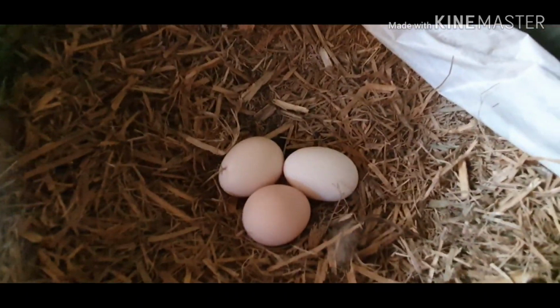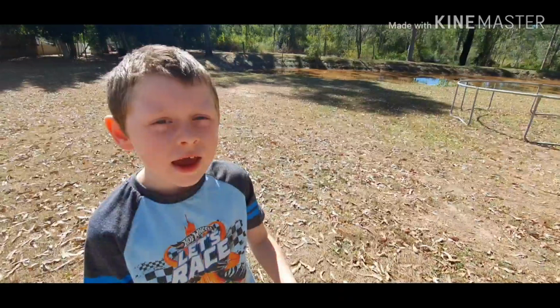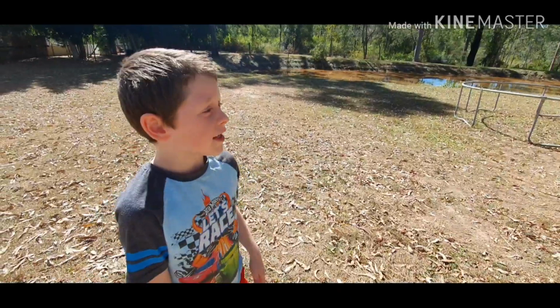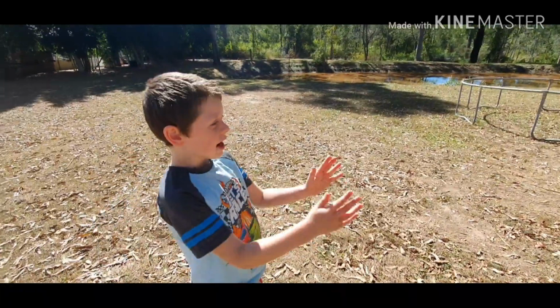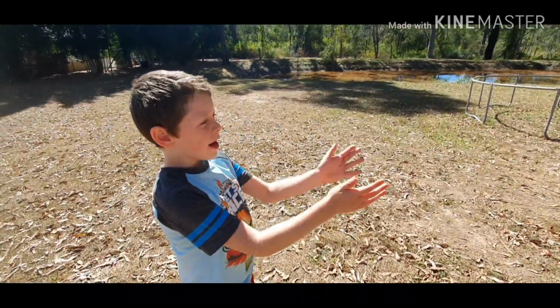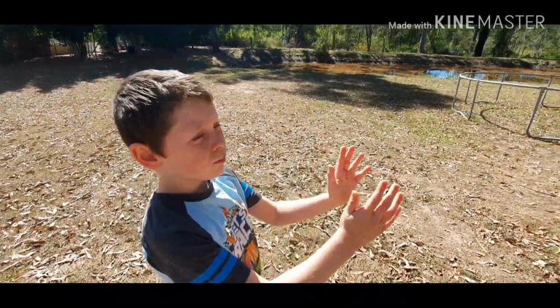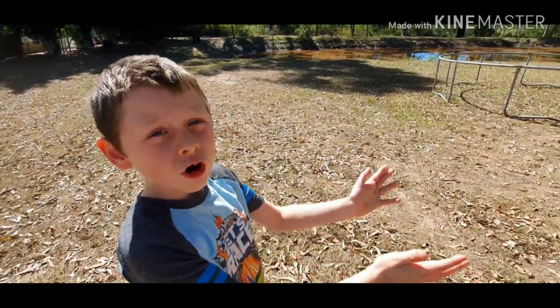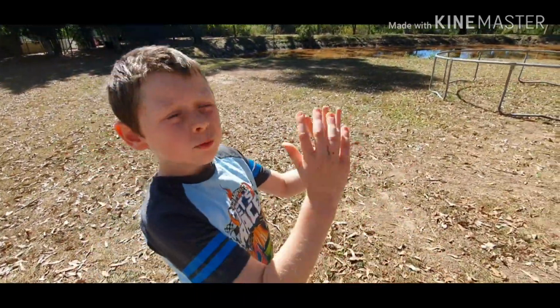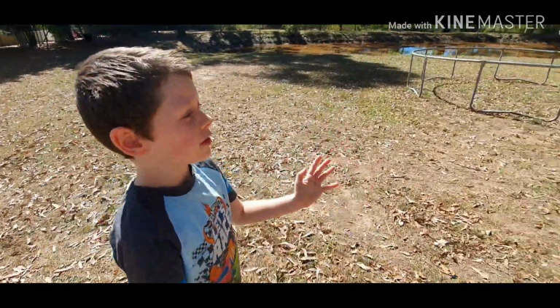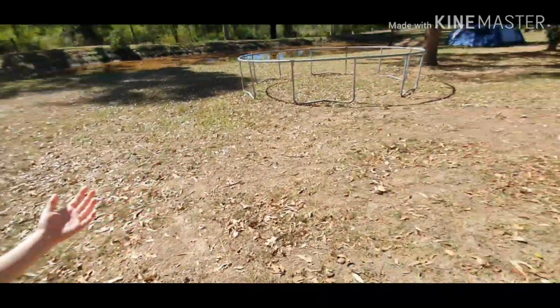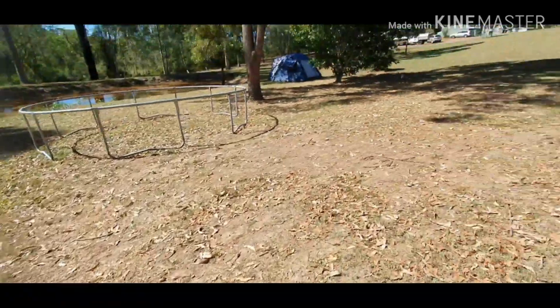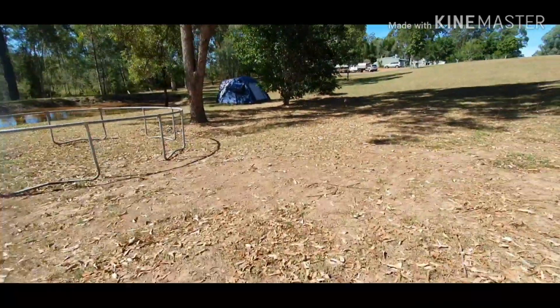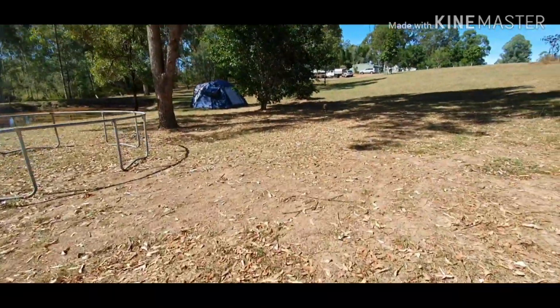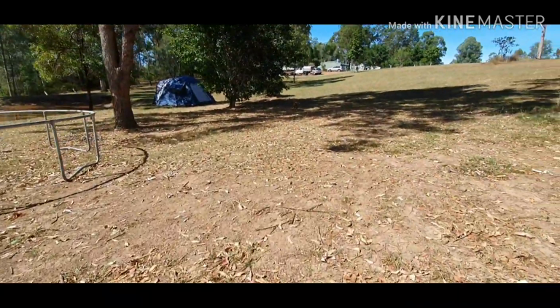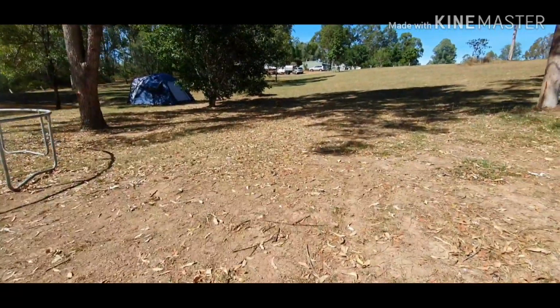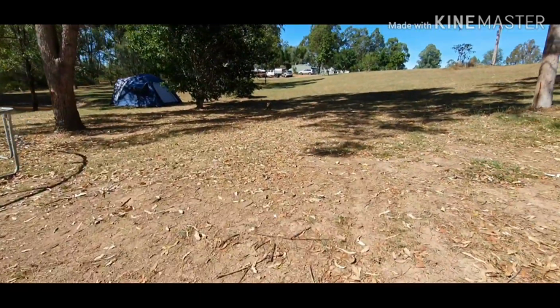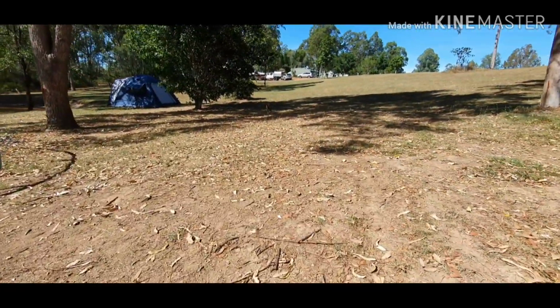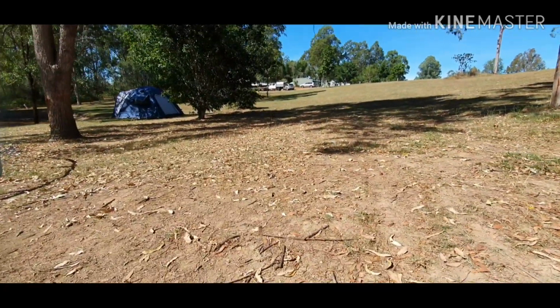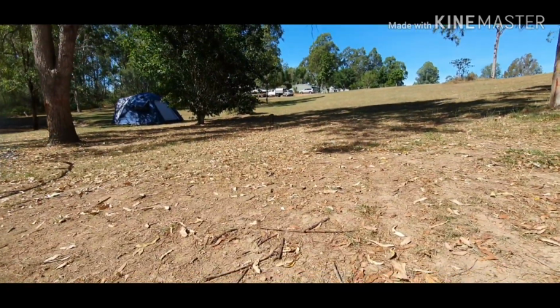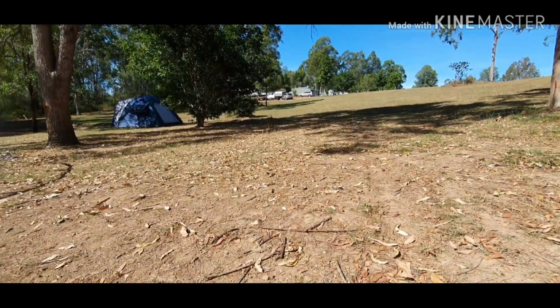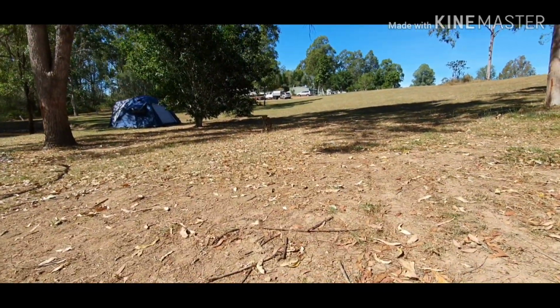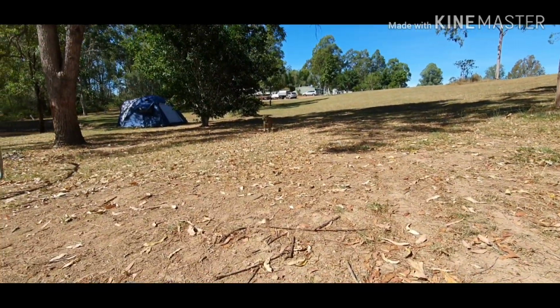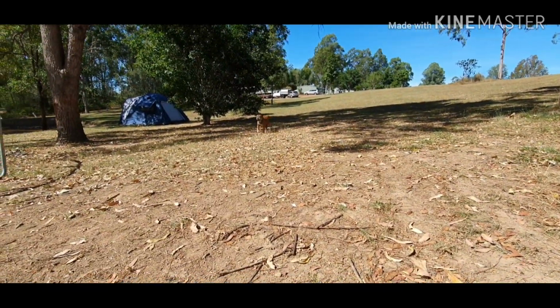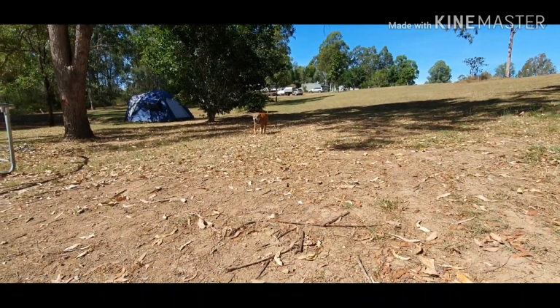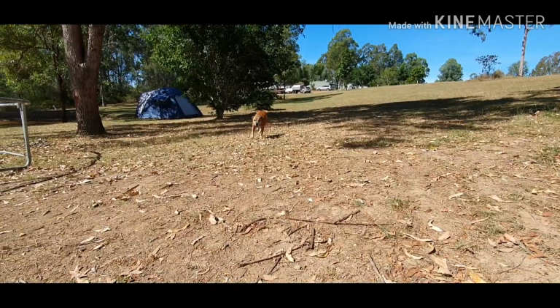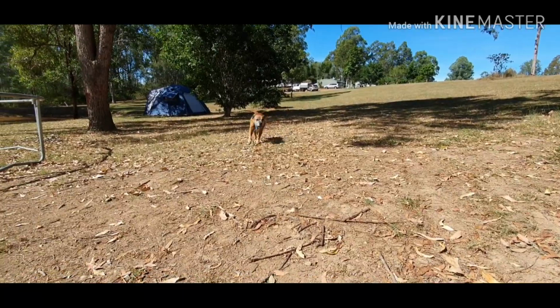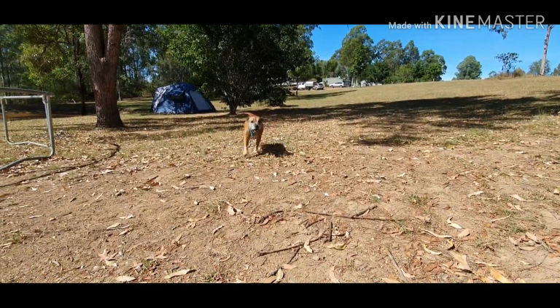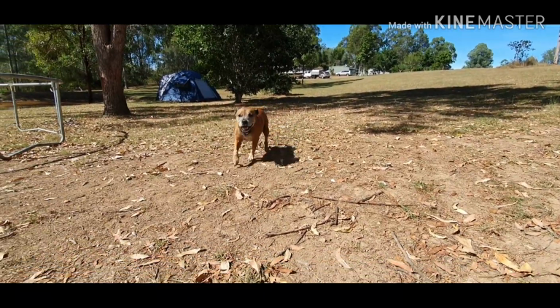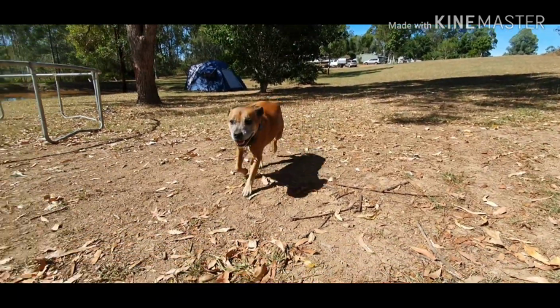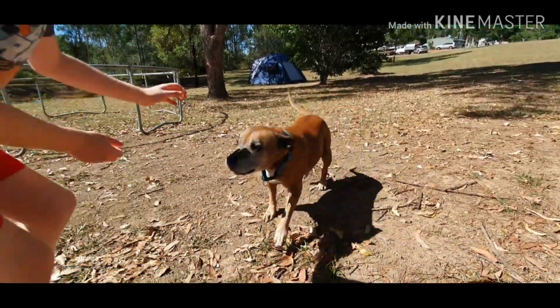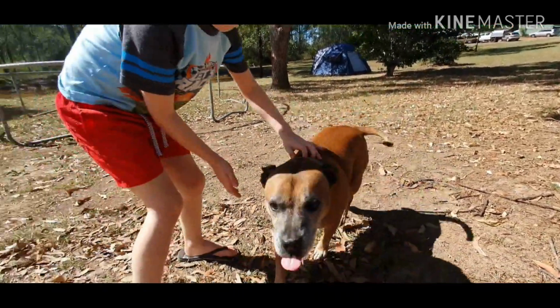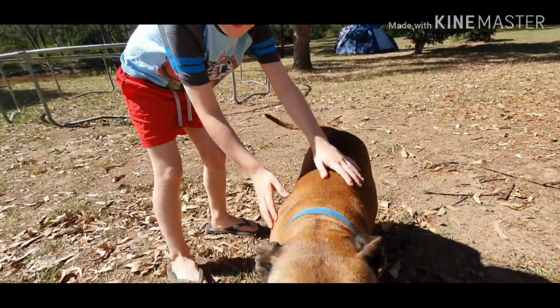And this is our pet dog, Brunchy. Brunchy, come on. Brunchy!